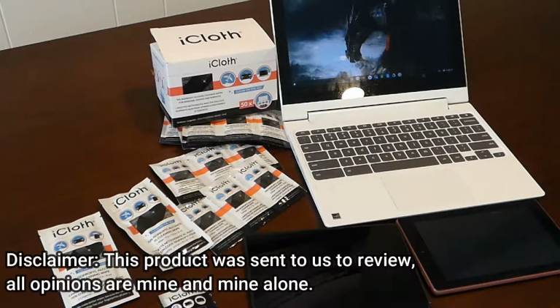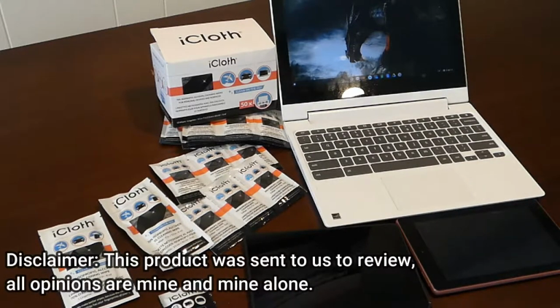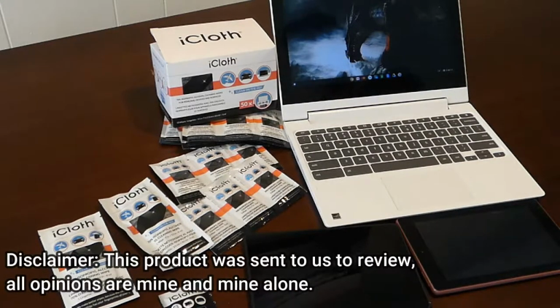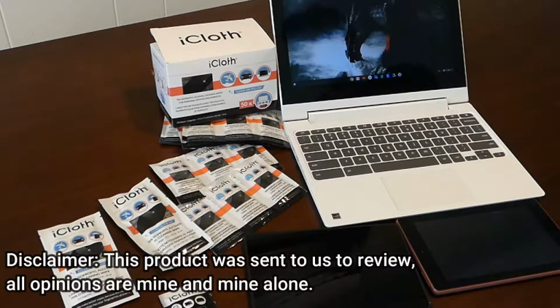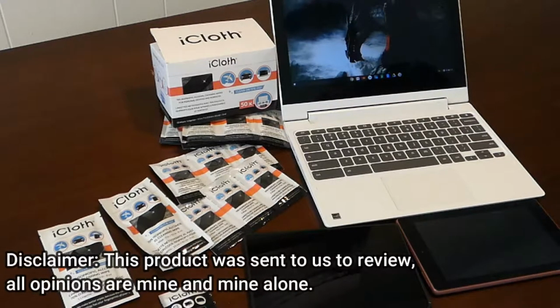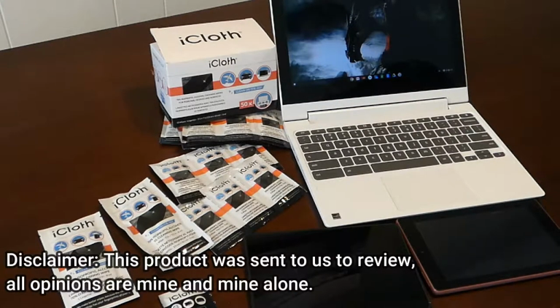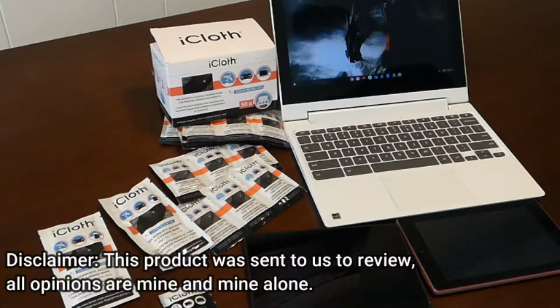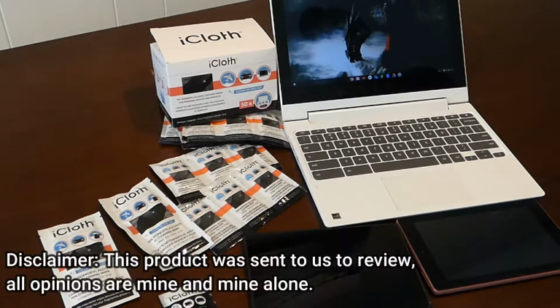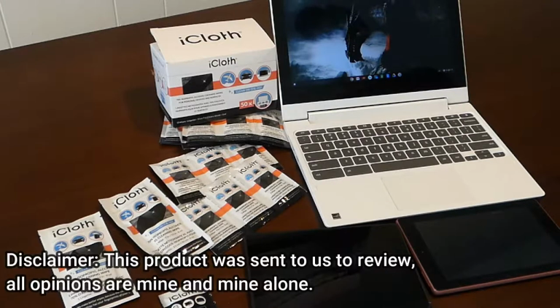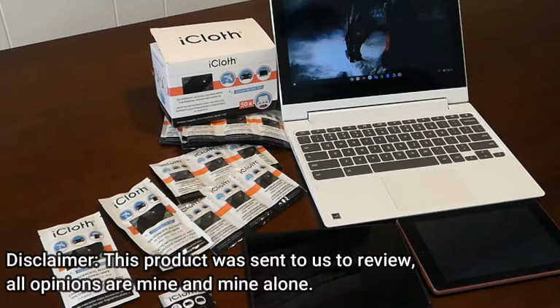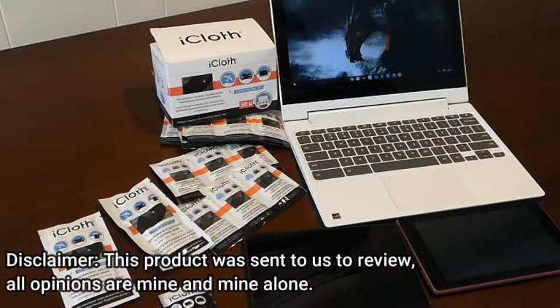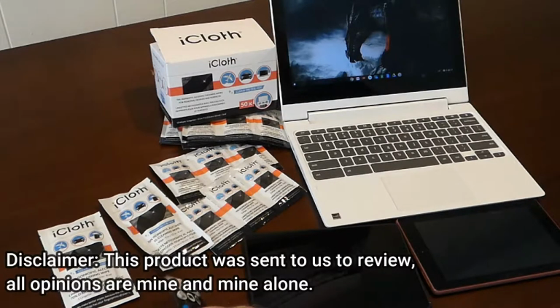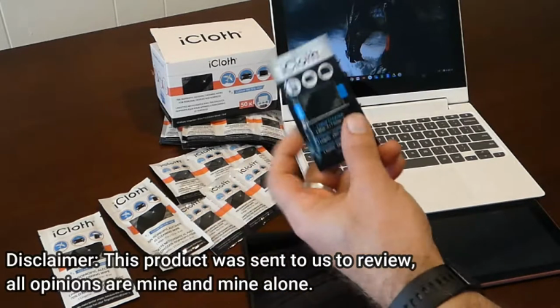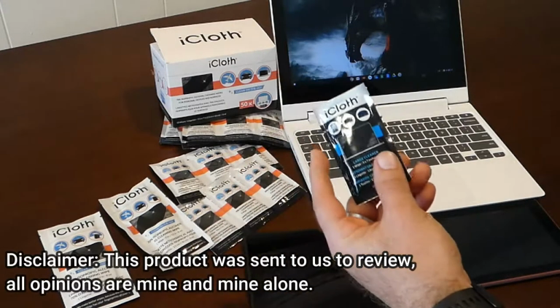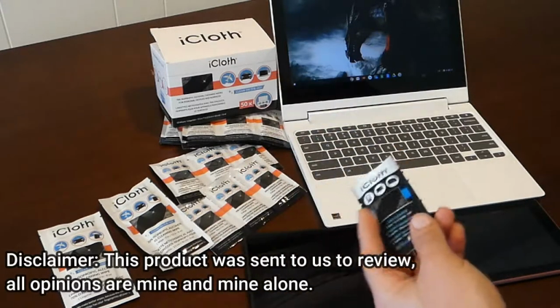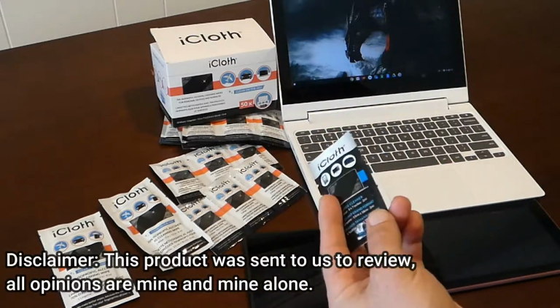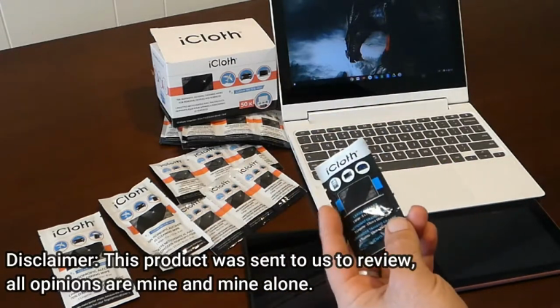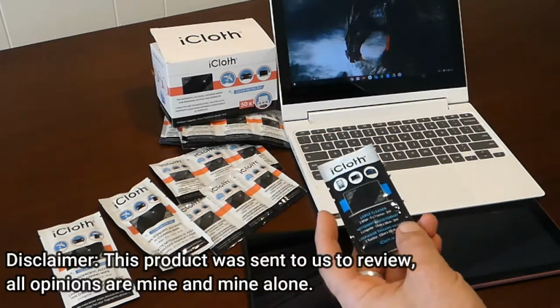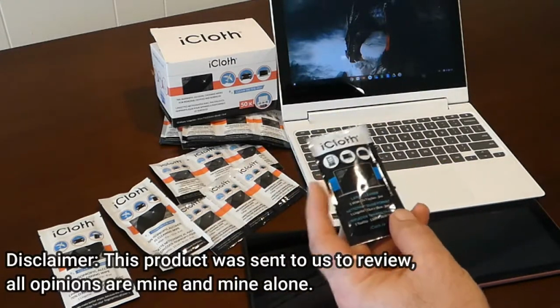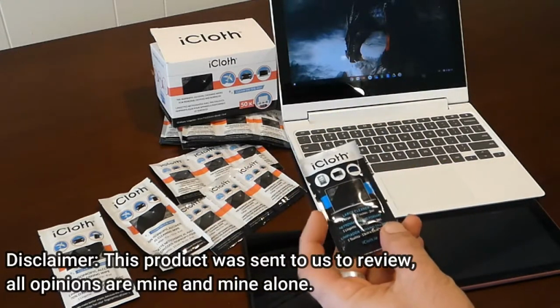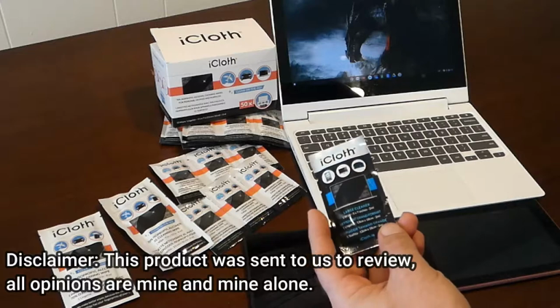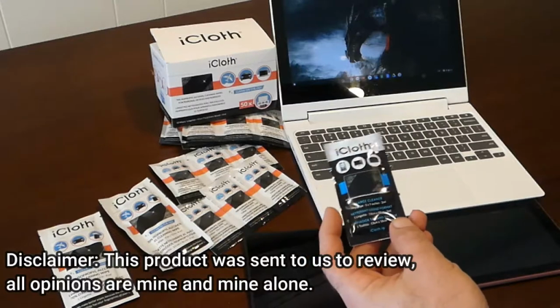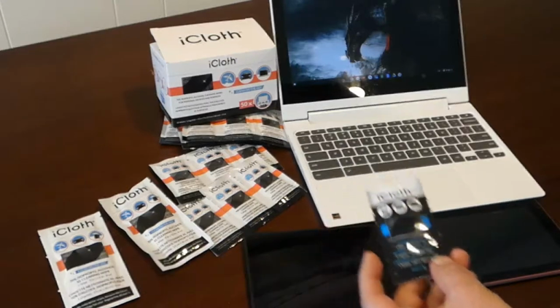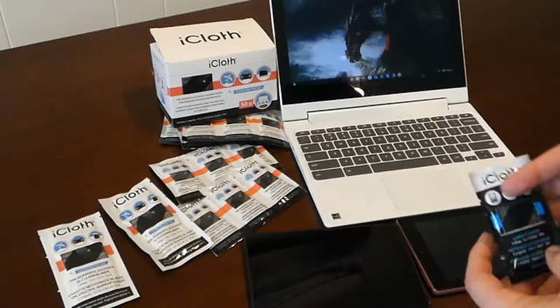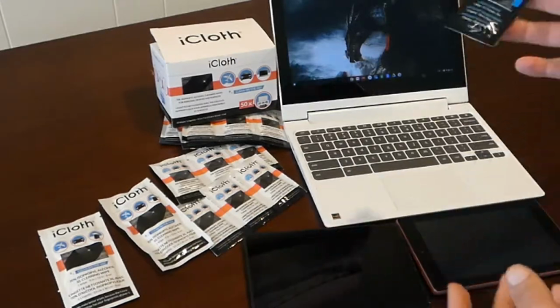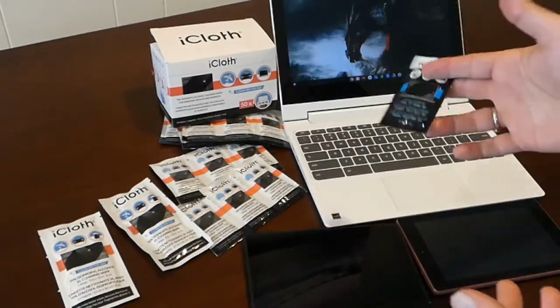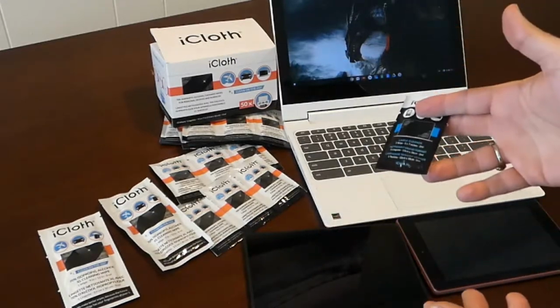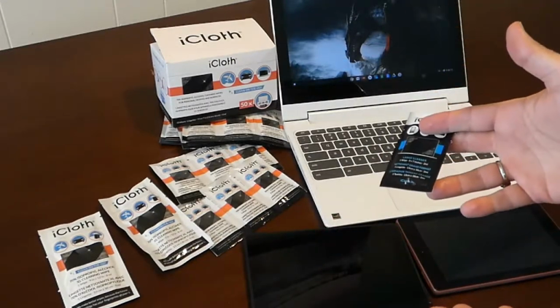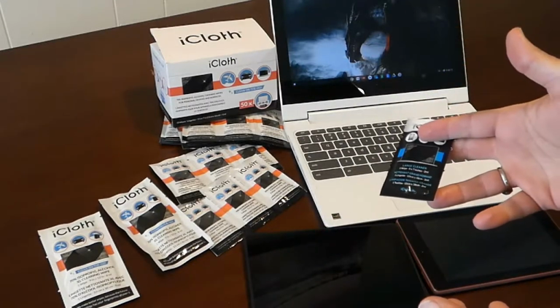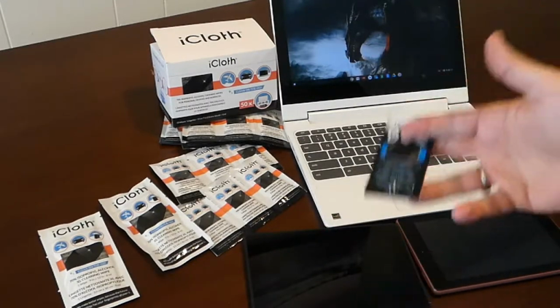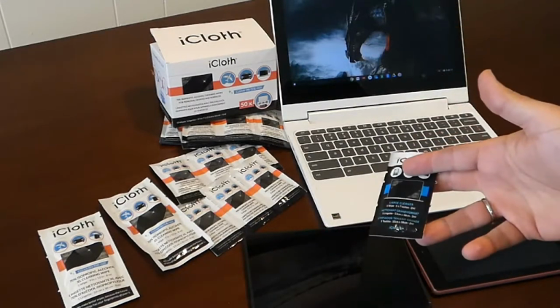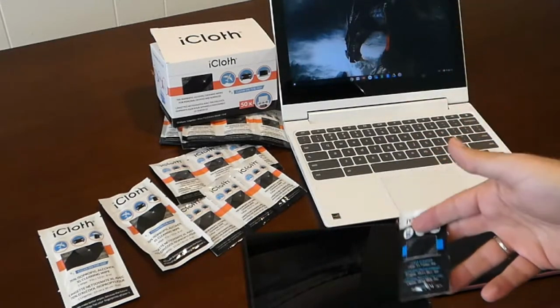Justin Germino from dragonblogger.com here, showcasing iCloth cleansing products for electronic devices, screens, and phones. iCloth sent me a bunch of products — thank you to iCloth.